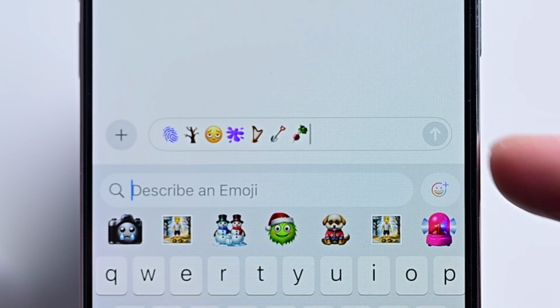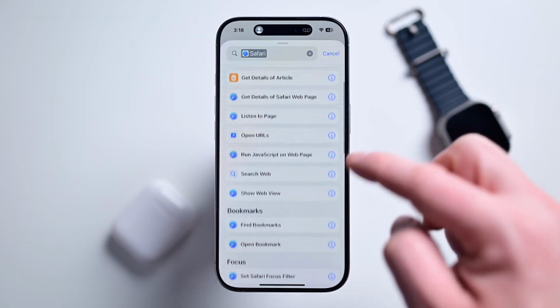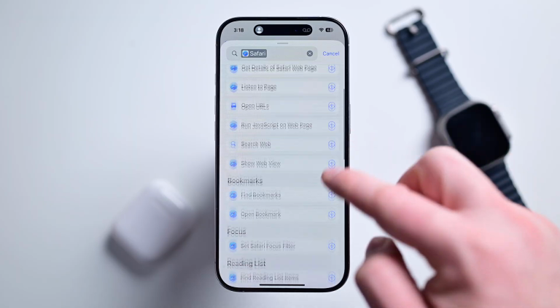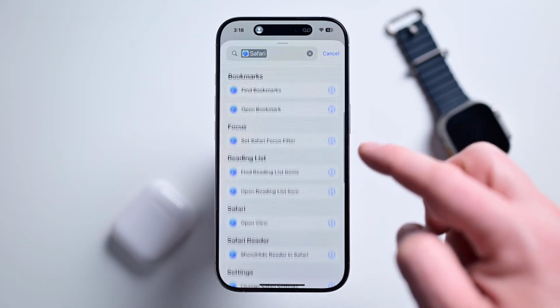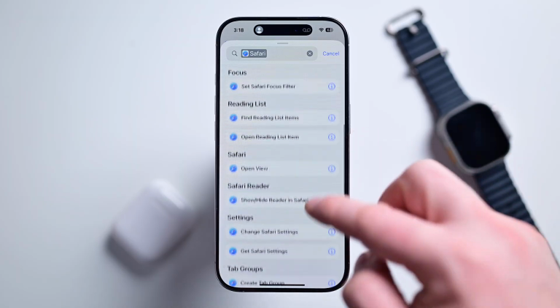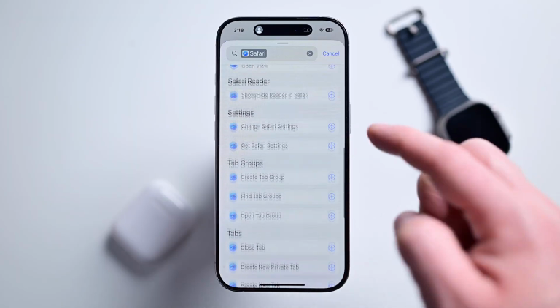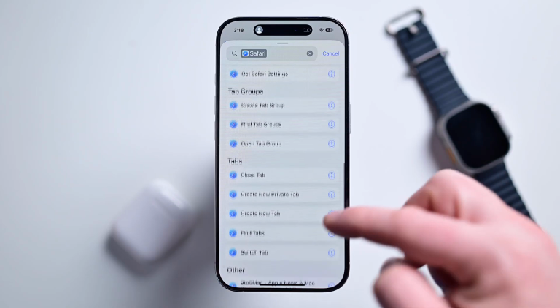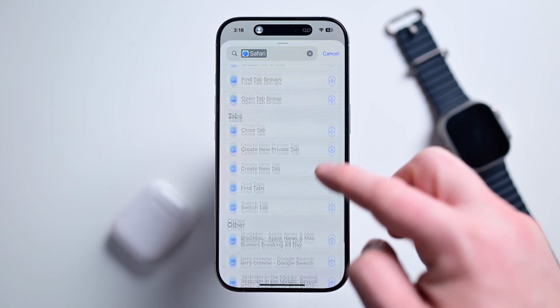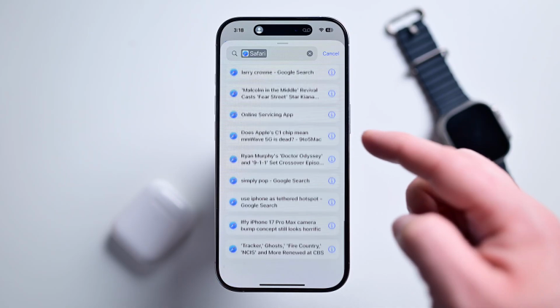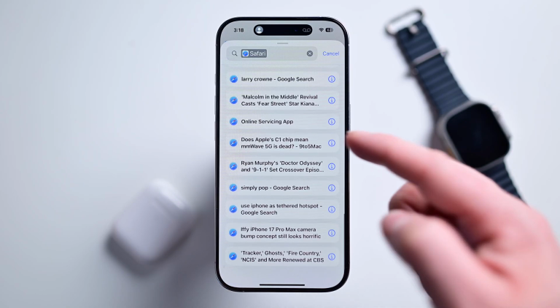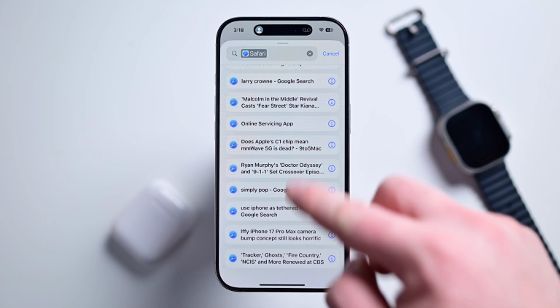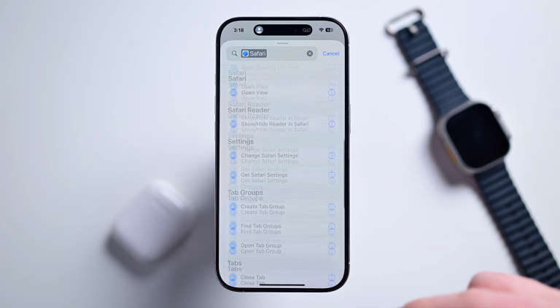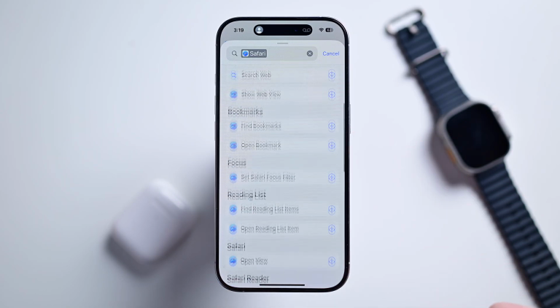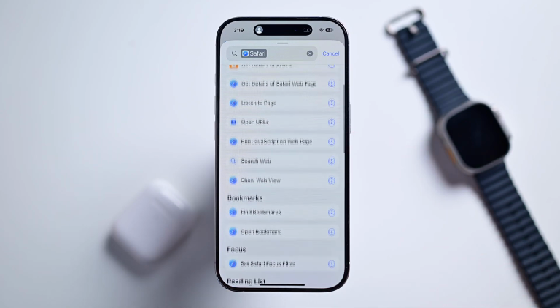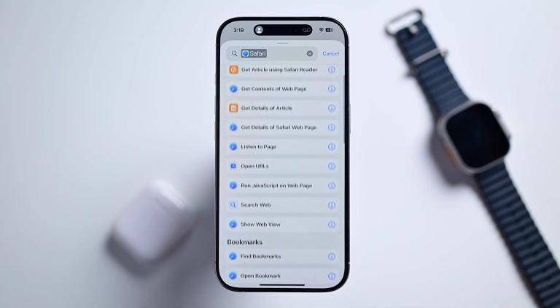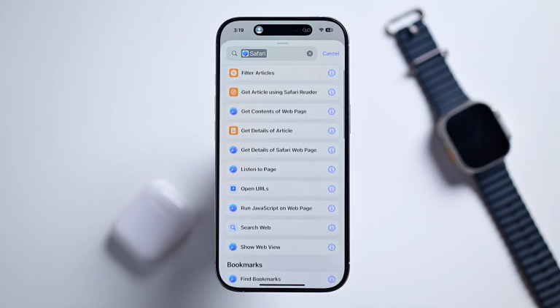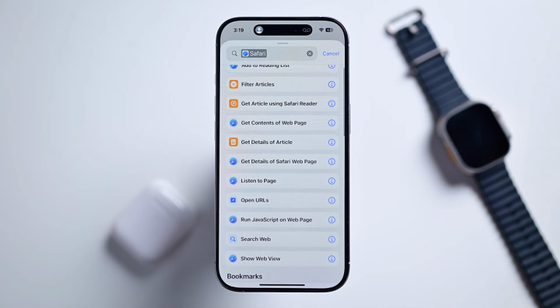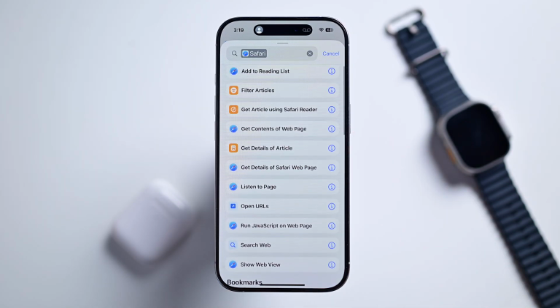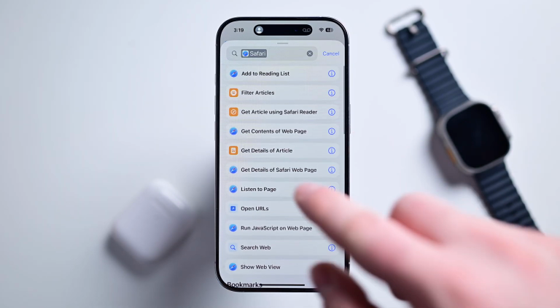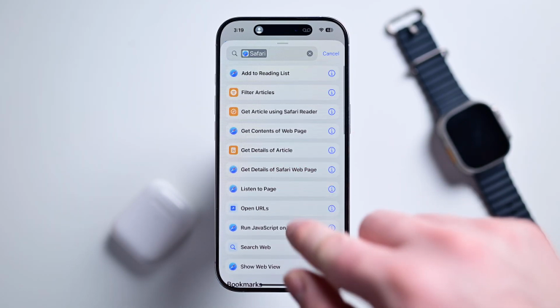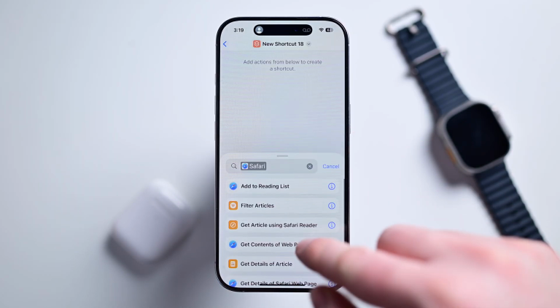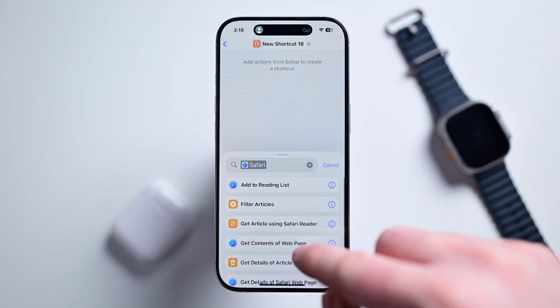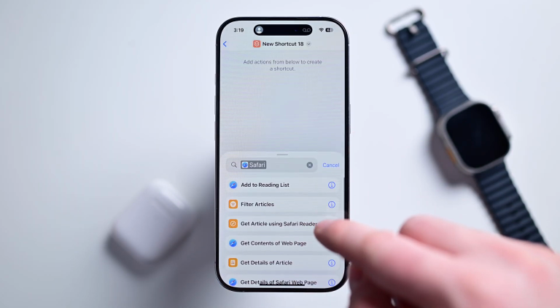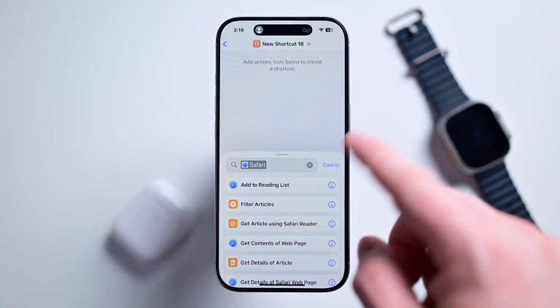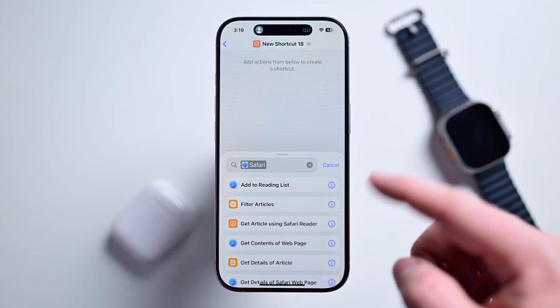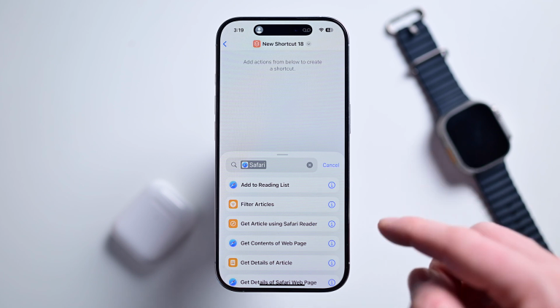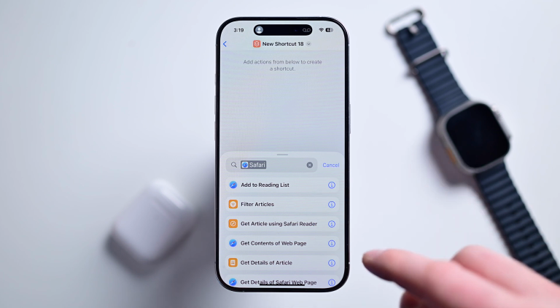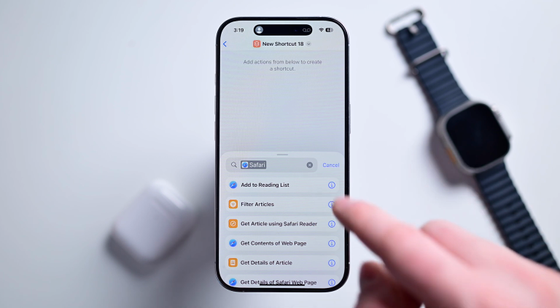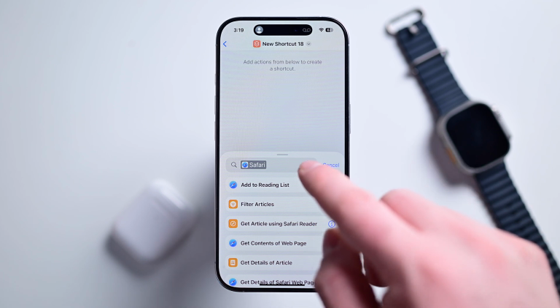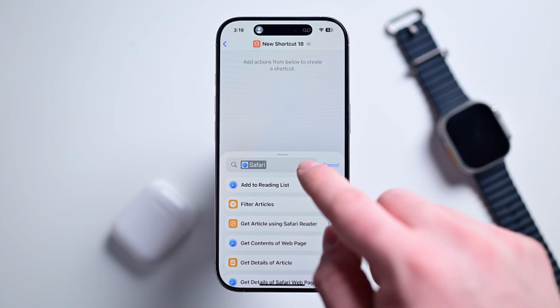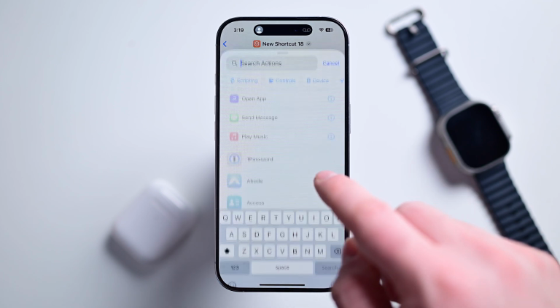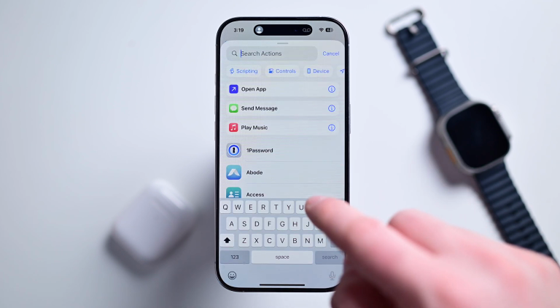There's also a ton of new shortcuts available for Apple stock apps, like in Safari and Photos, which is clearly indicative of some of the next-generation Siri capabilities.